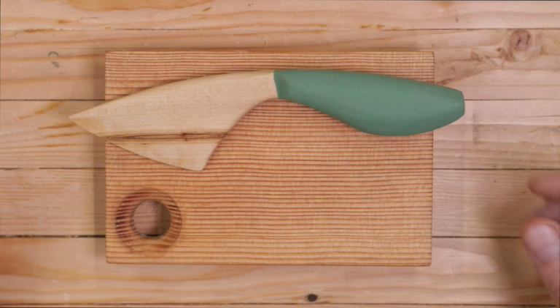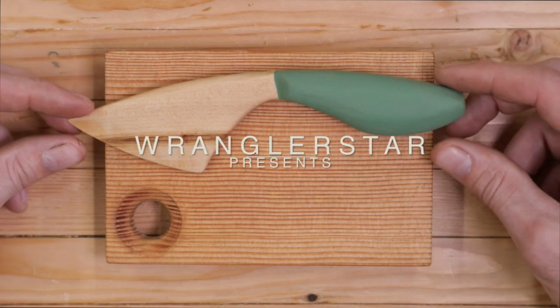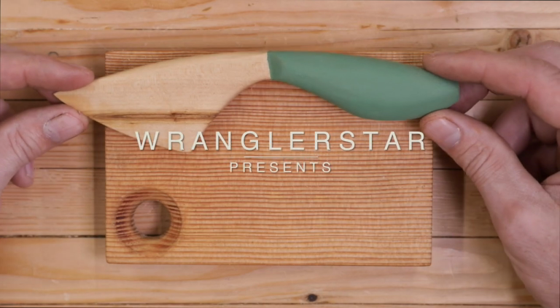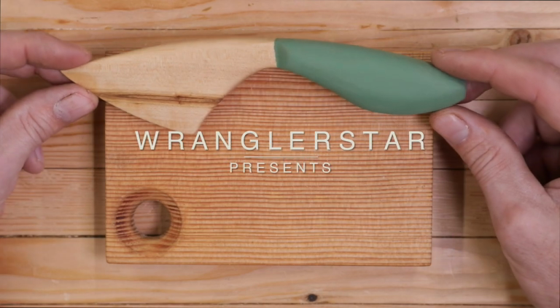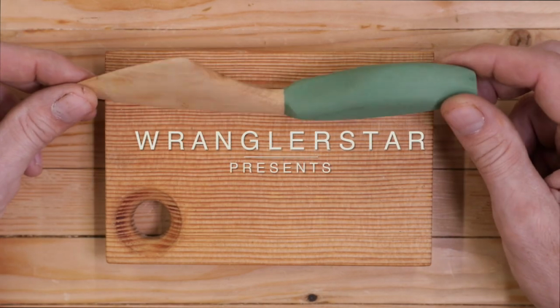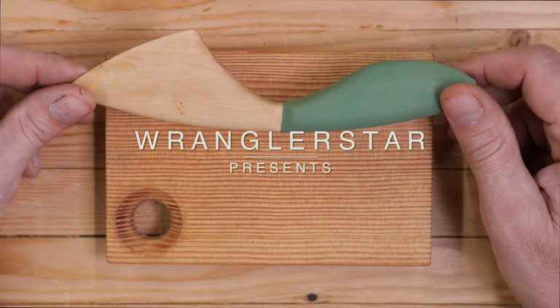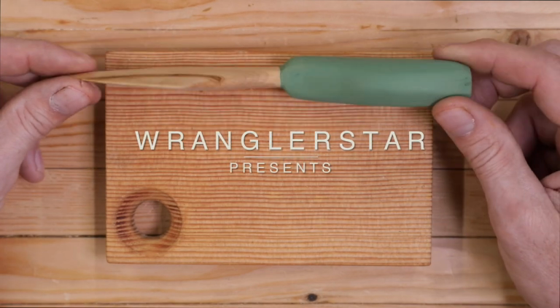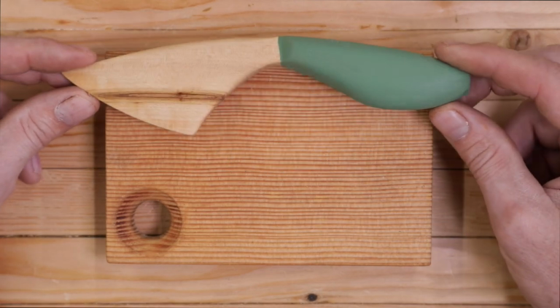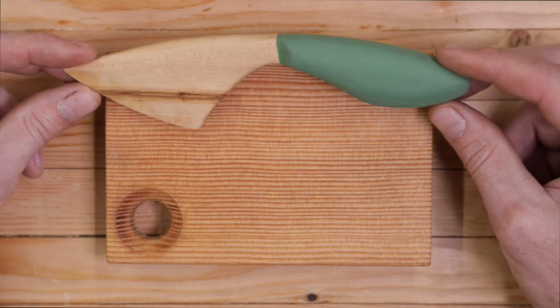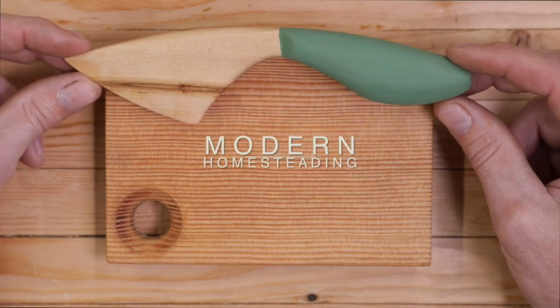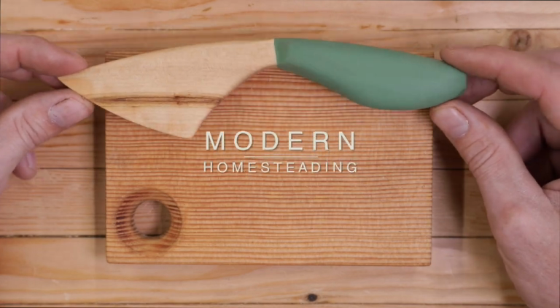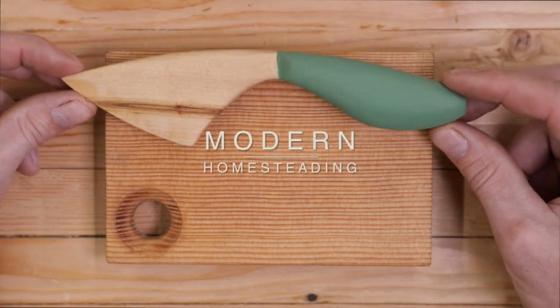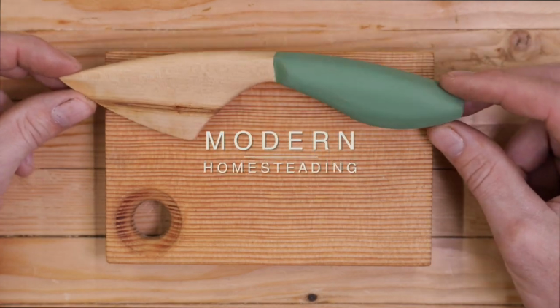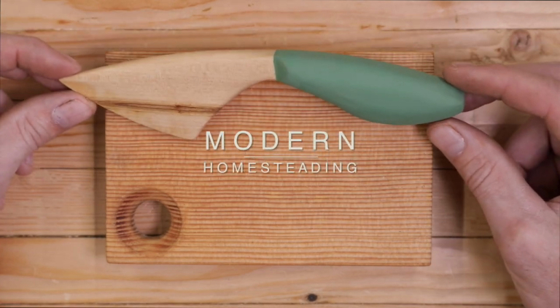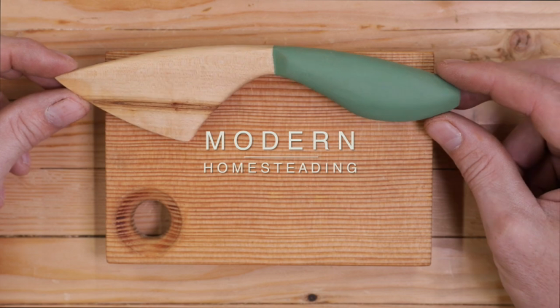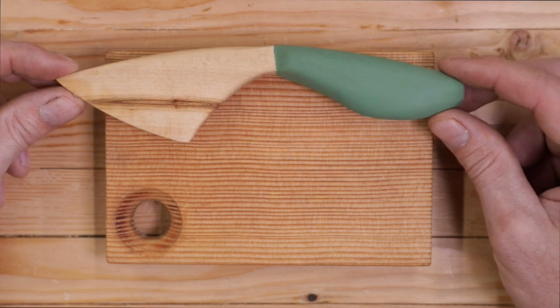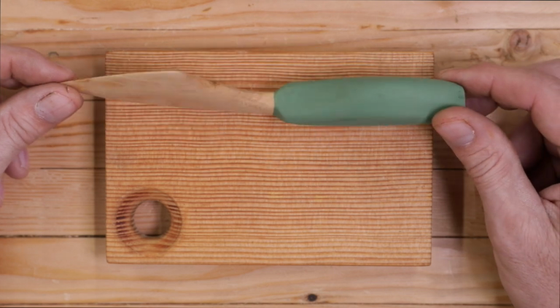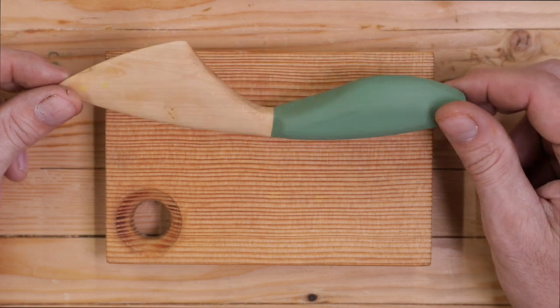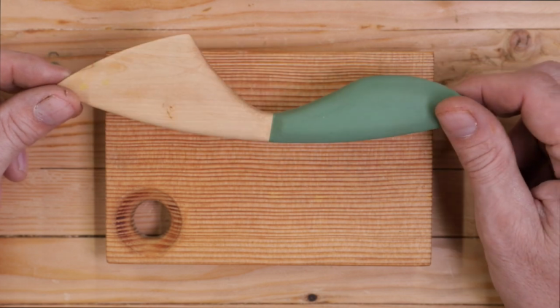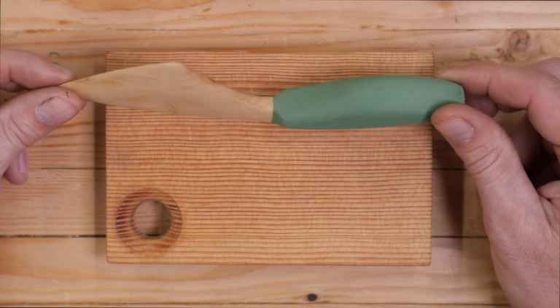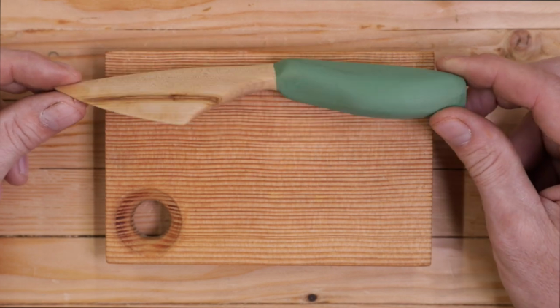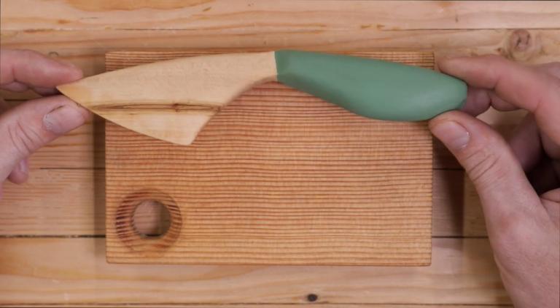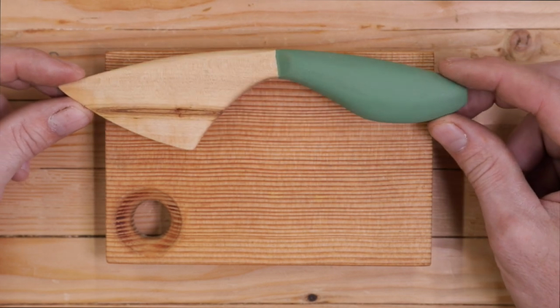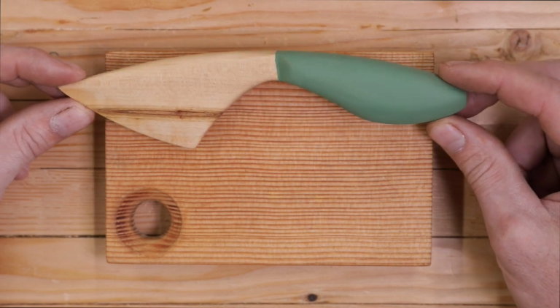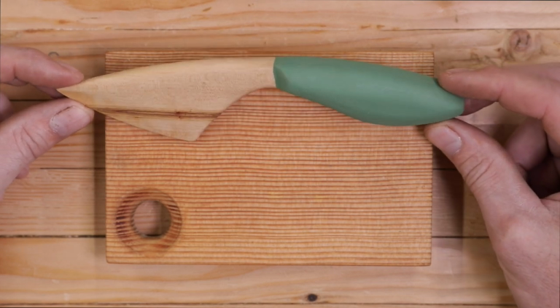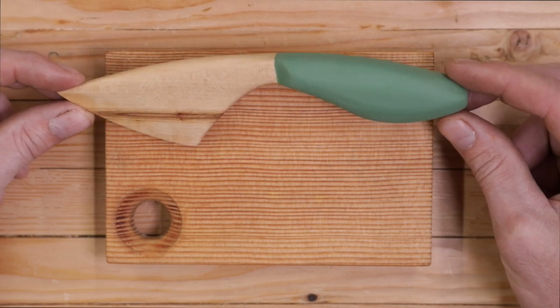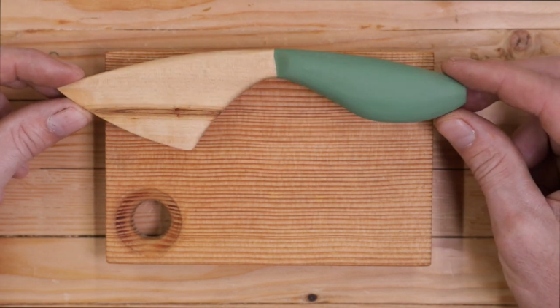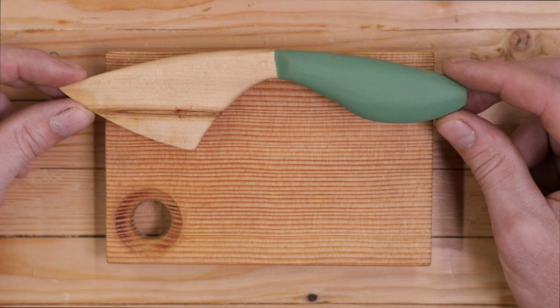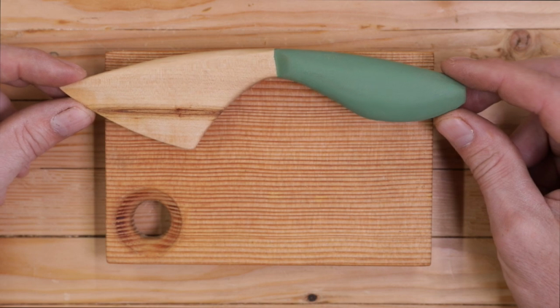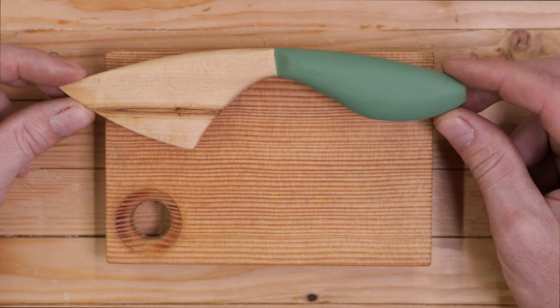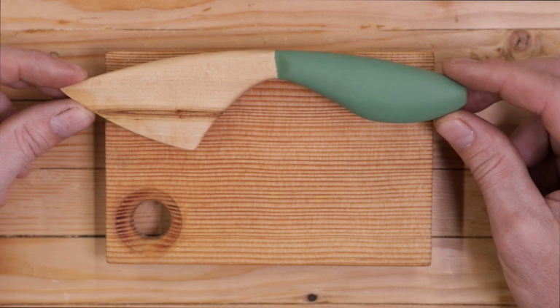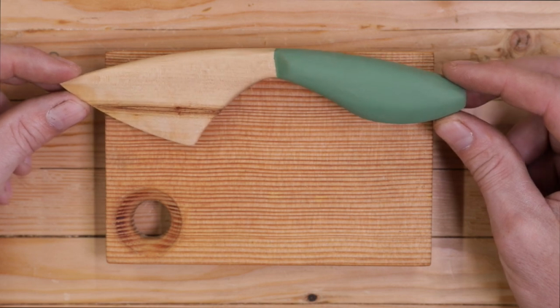Welcome back friends to another video from the shop. Remember this? The Swedish butter knife I made just before Christmas with the breadboard. Made a couple of these and gave them out for gifts. They were very well received.